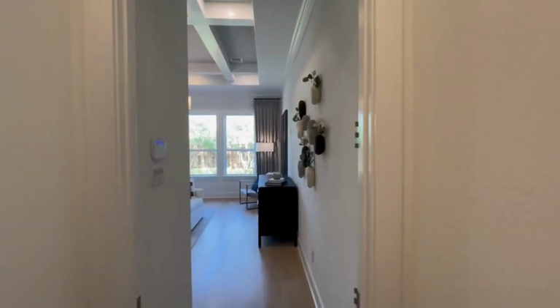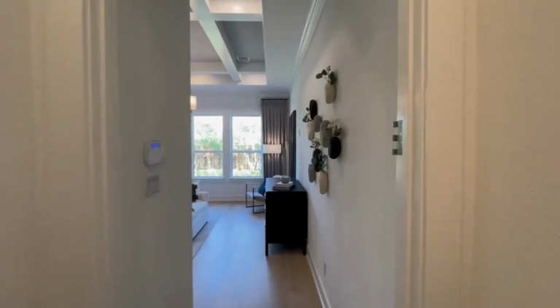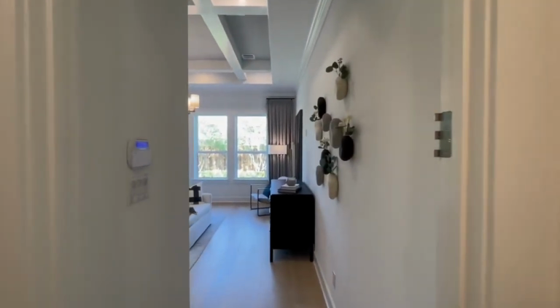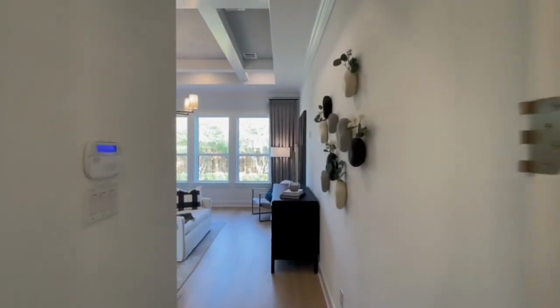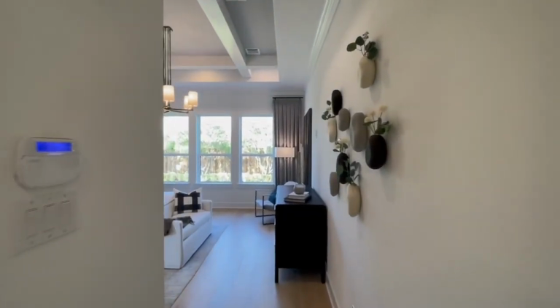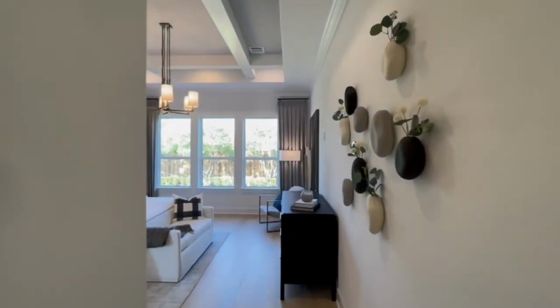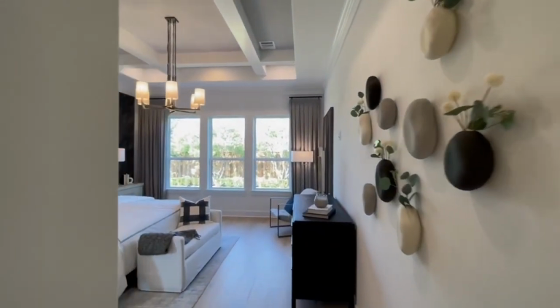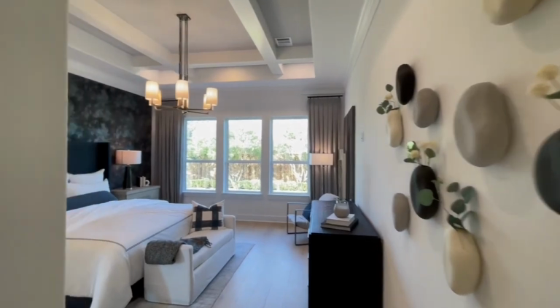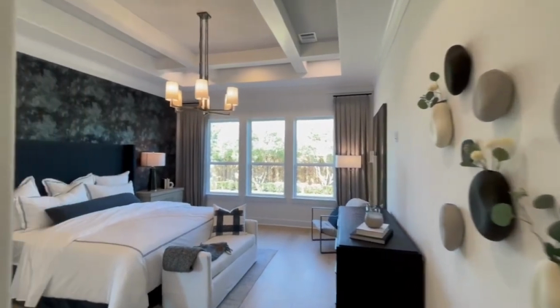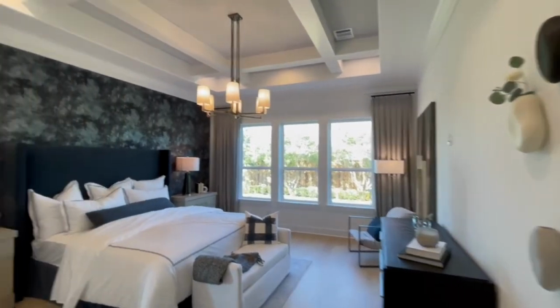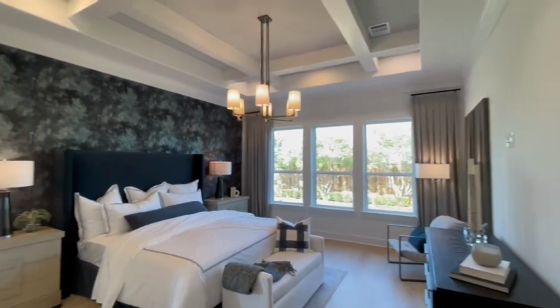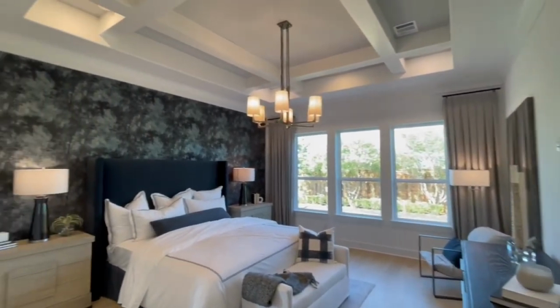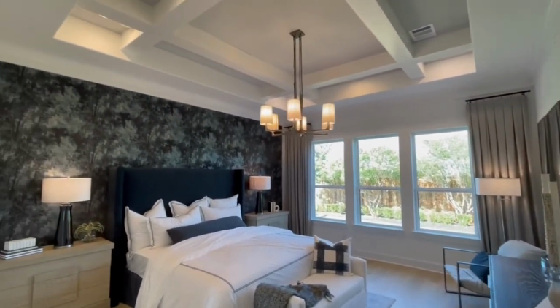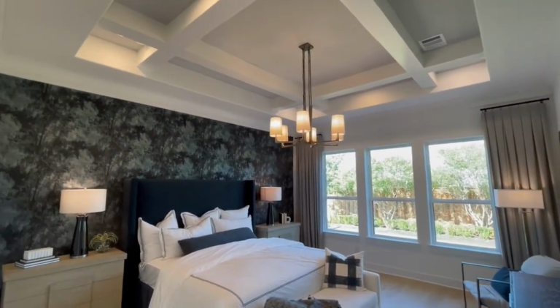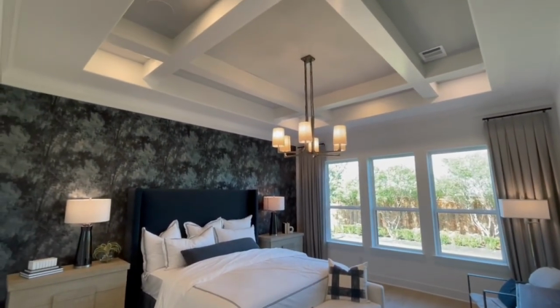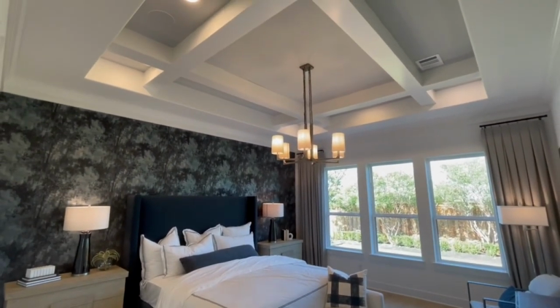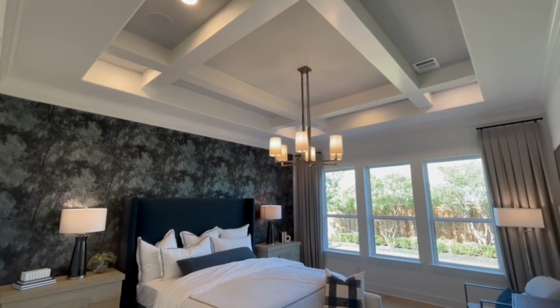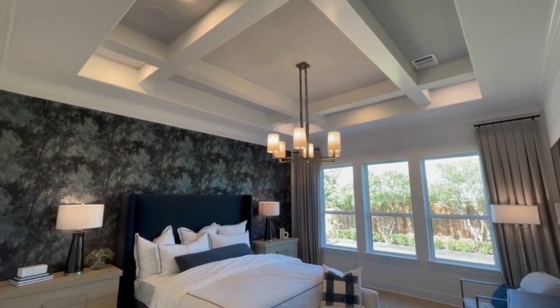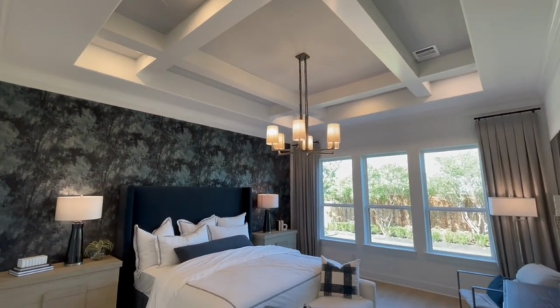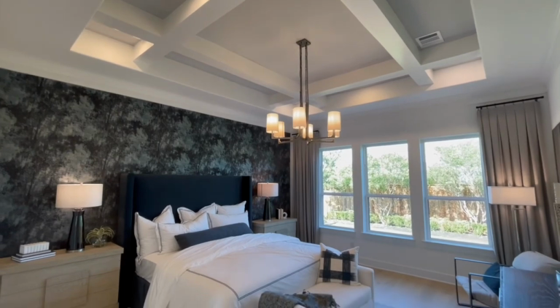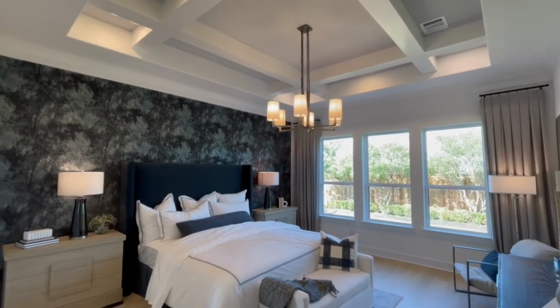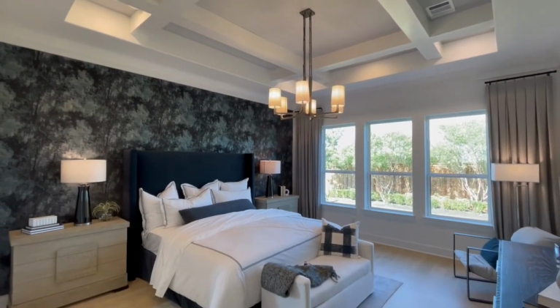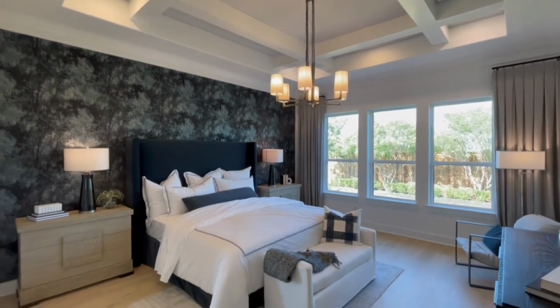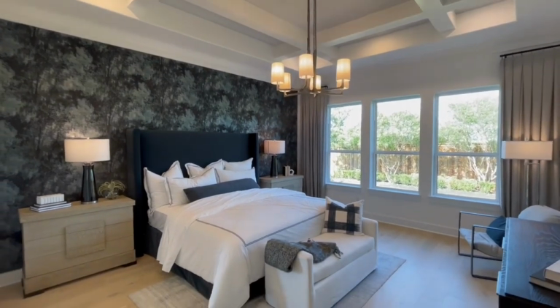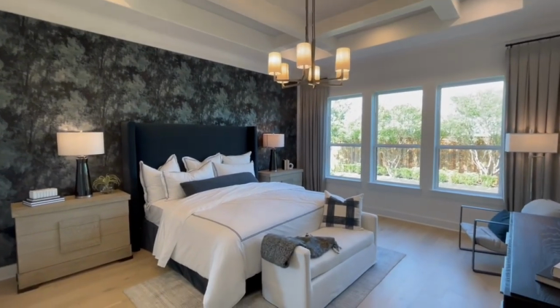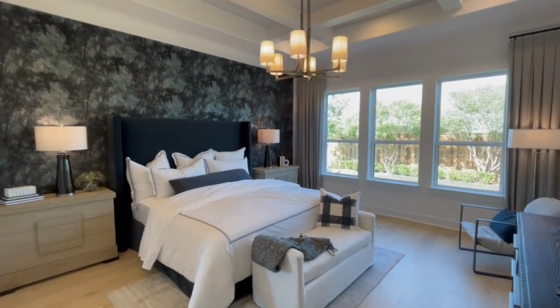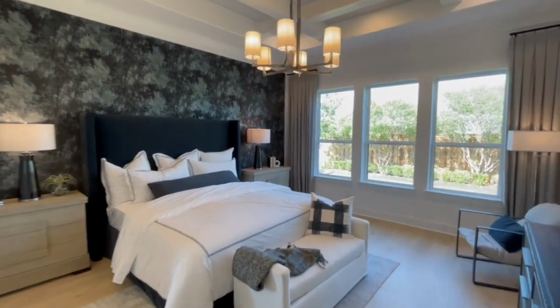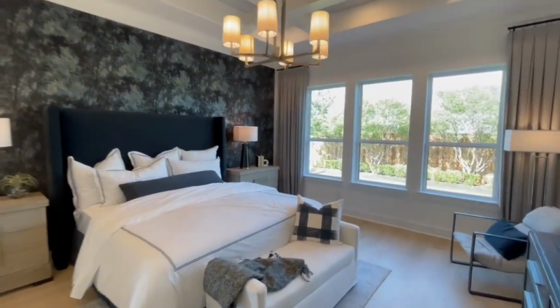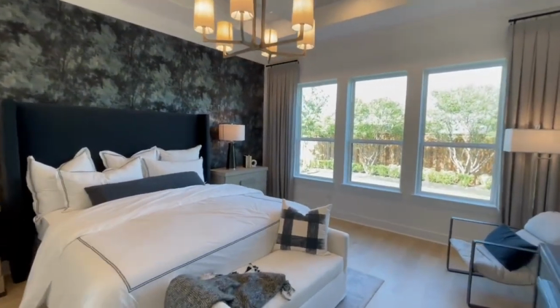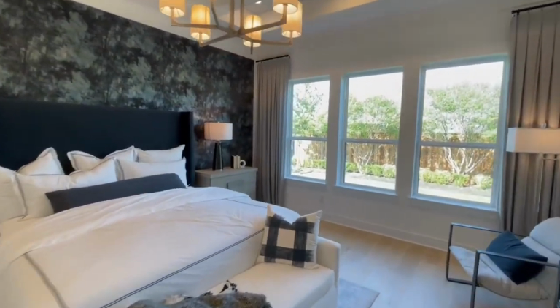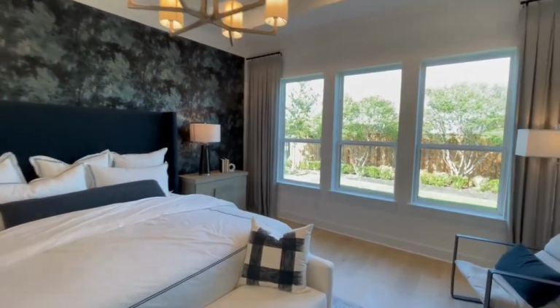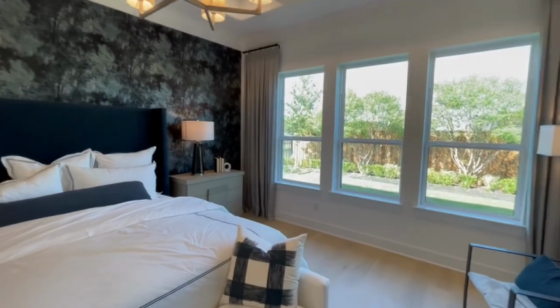A good size primary suite here. You have the tray ceiling — the wooden beams in between are going to be an upgrade. There's also wallpaper on the back side there.